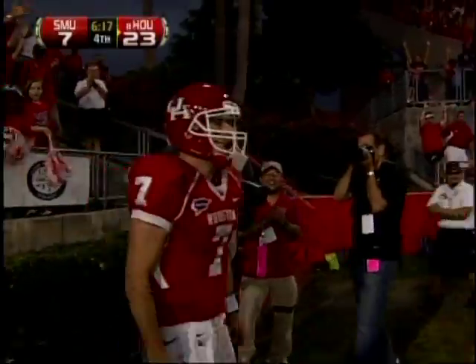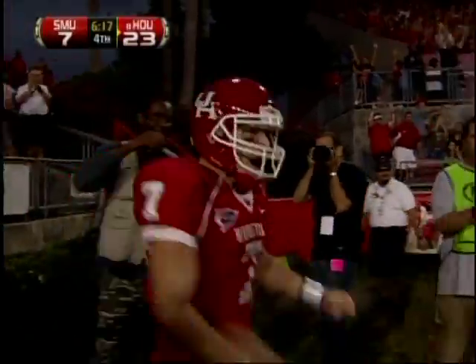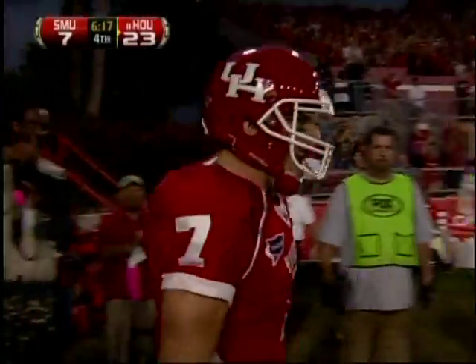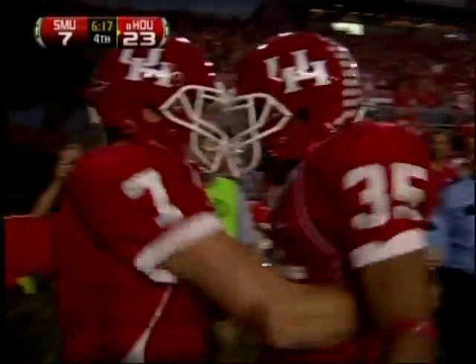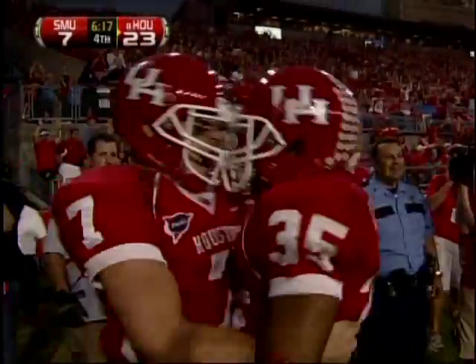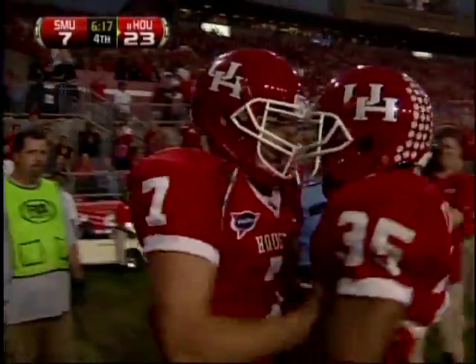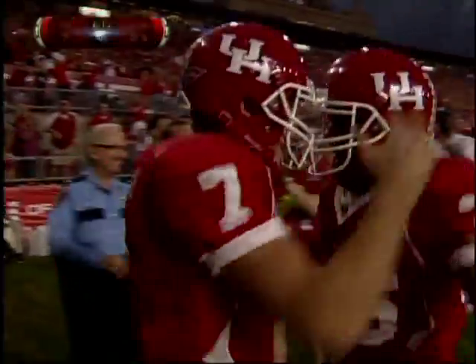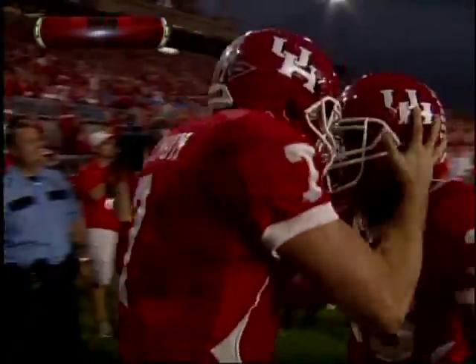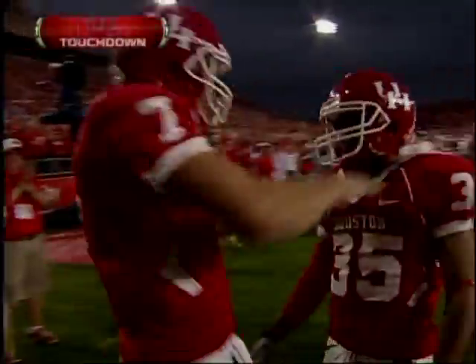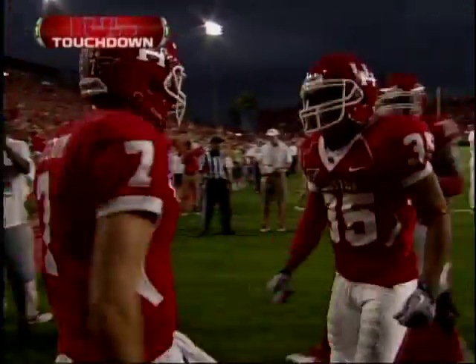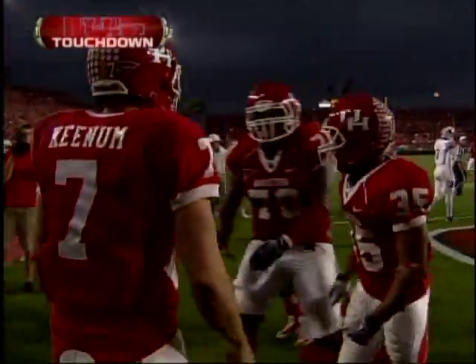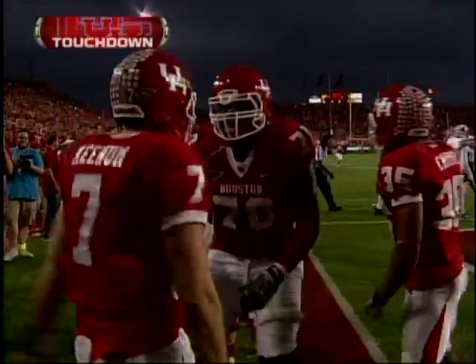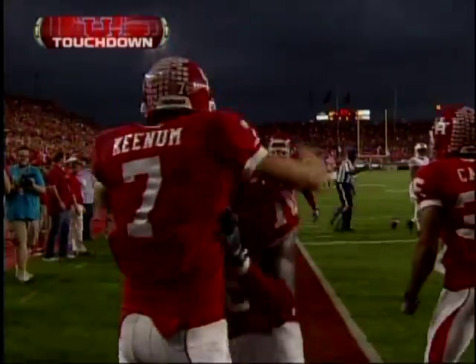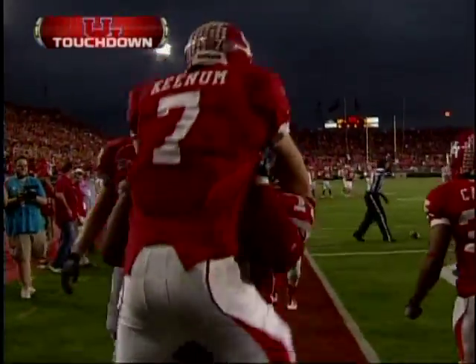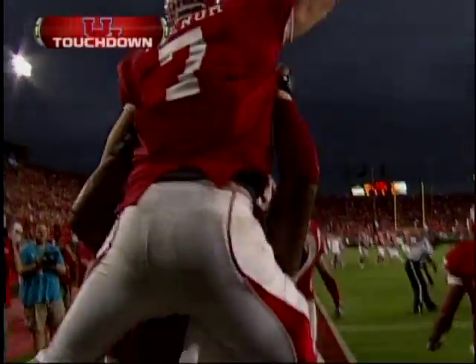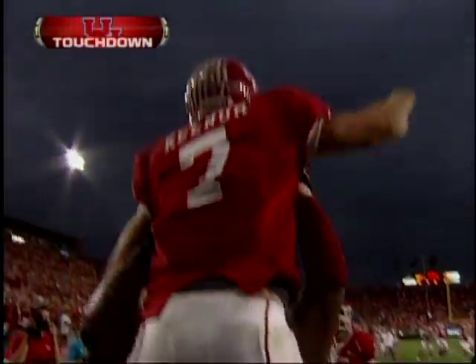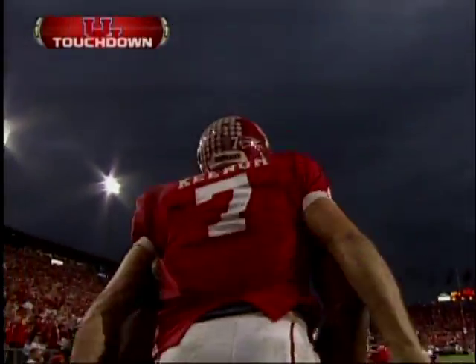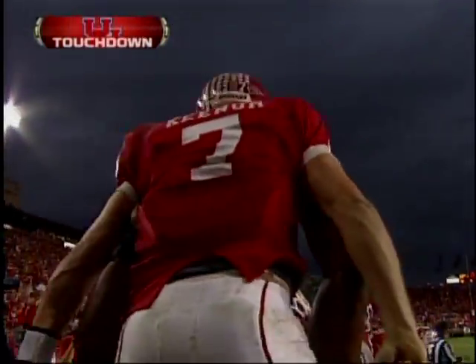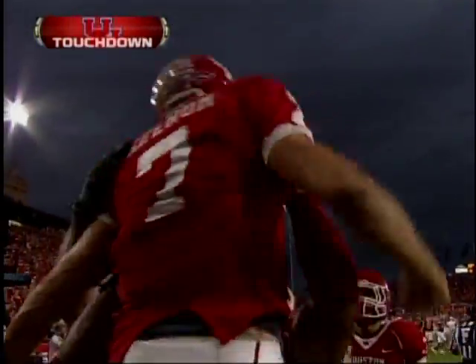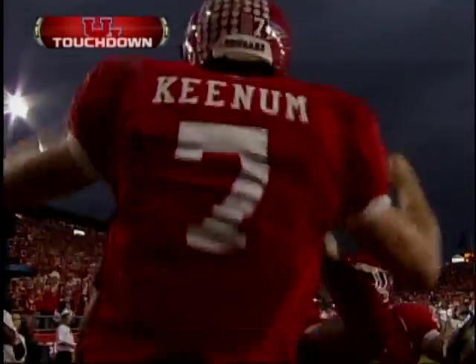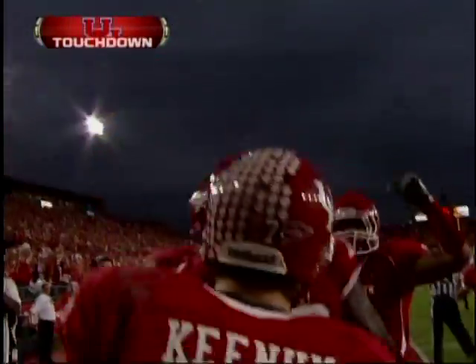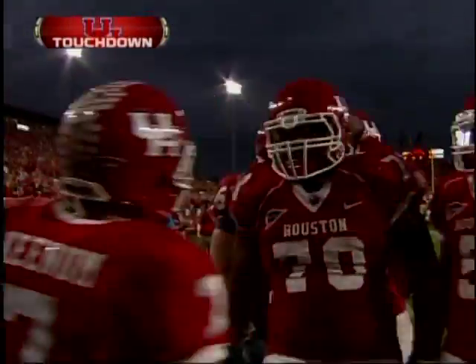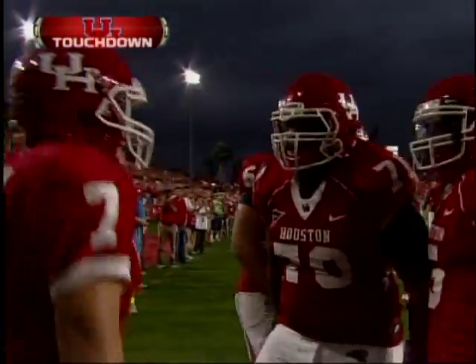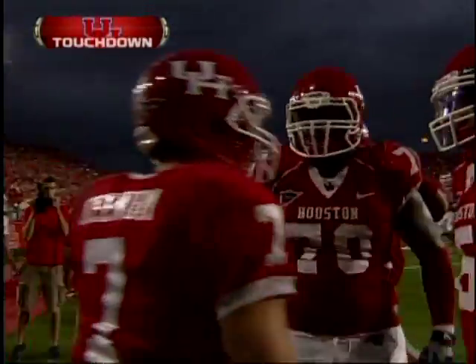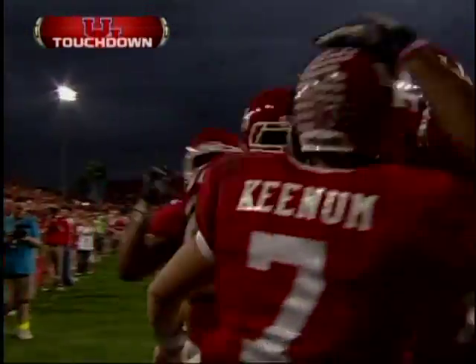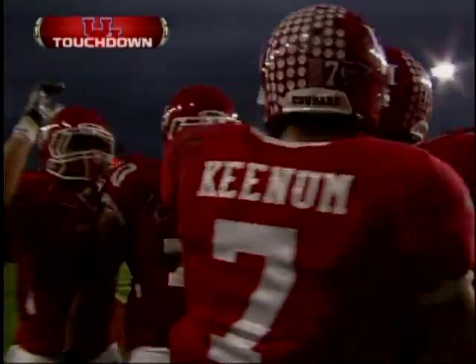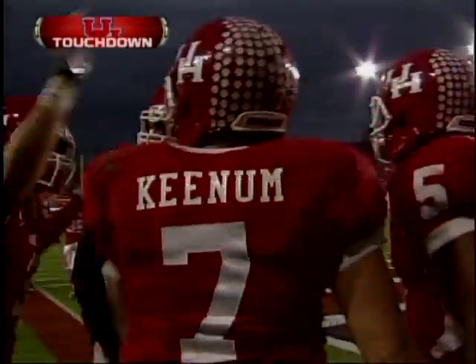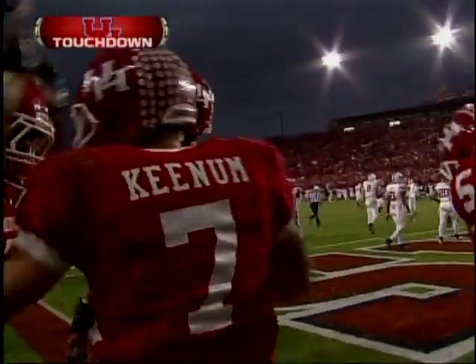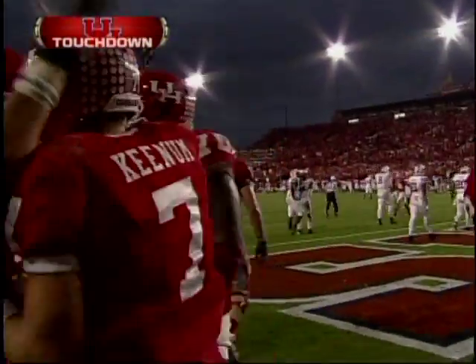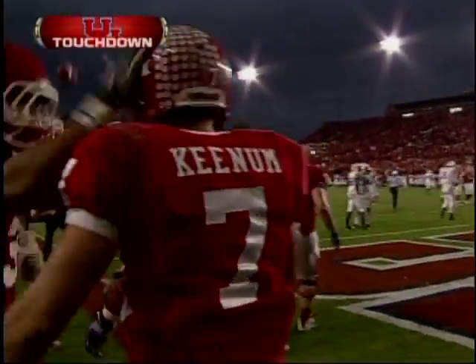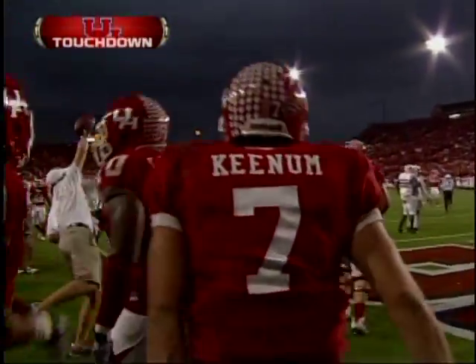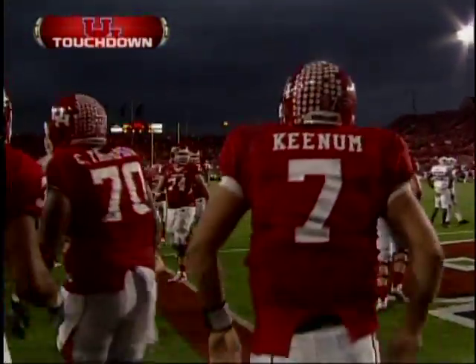Yes, come on! No signal yet — they're looking at each other! Well the line… Touchdown! Touchdown, Case Keenum, as he reached out for the pylon as he went by!